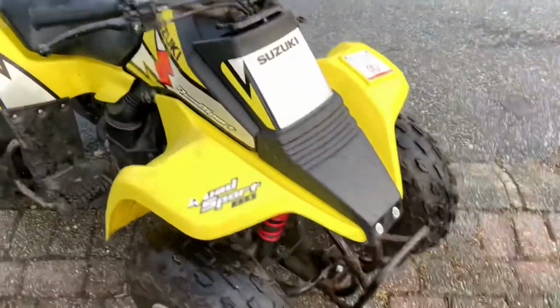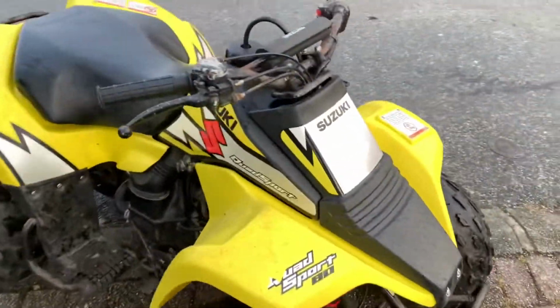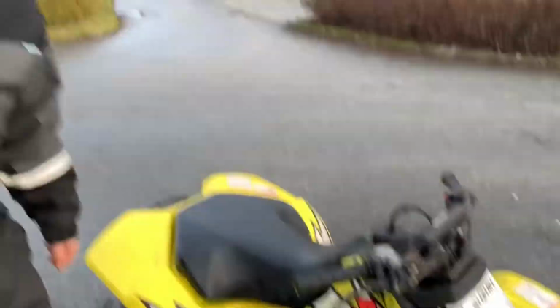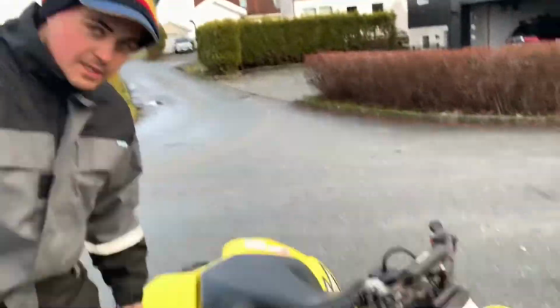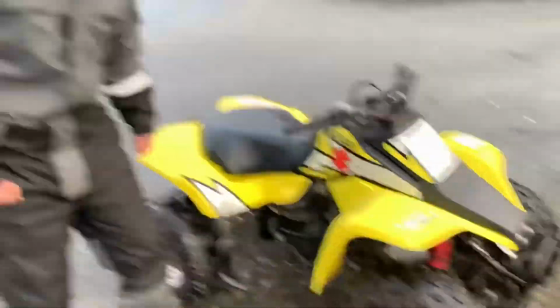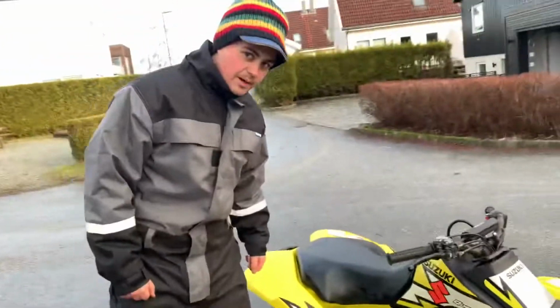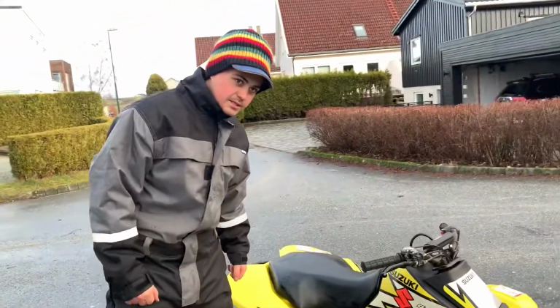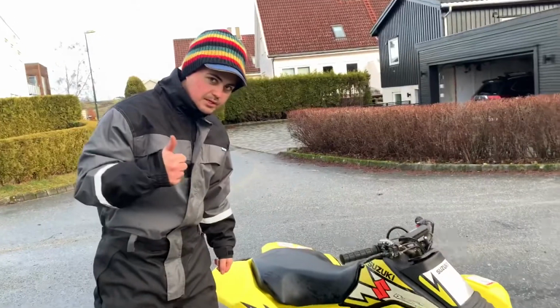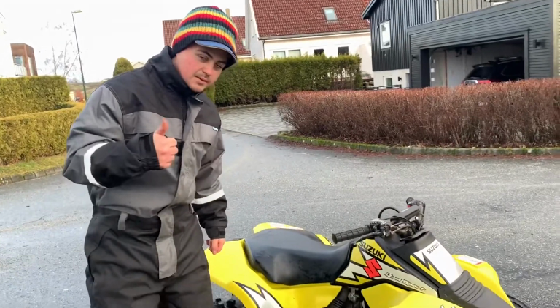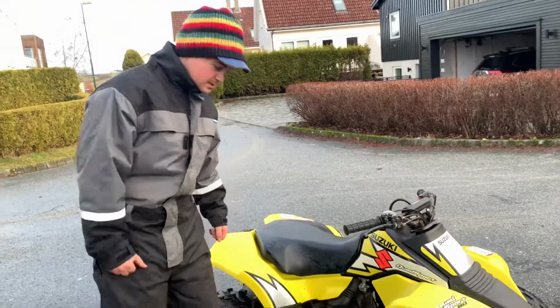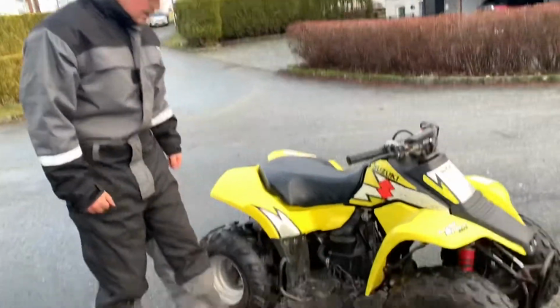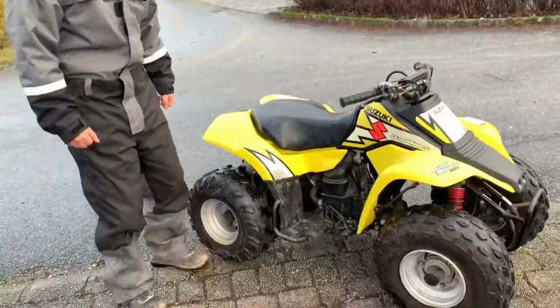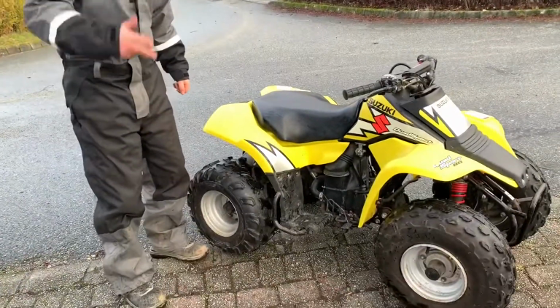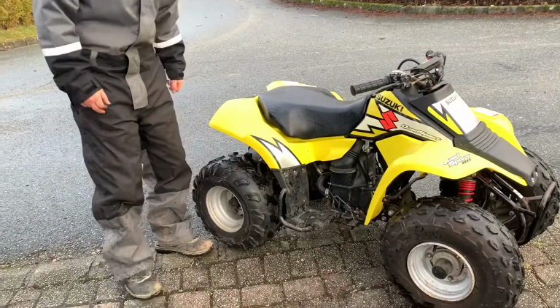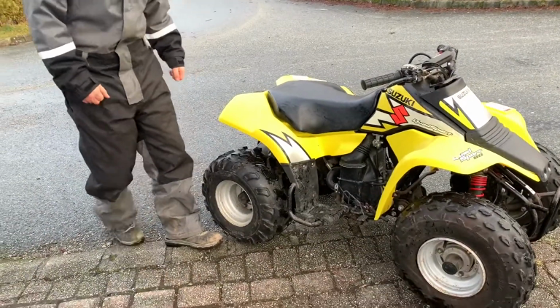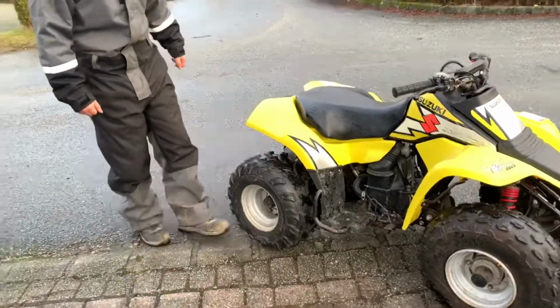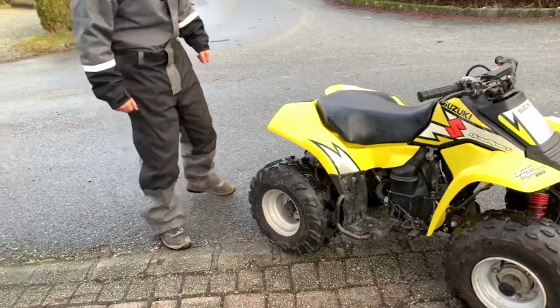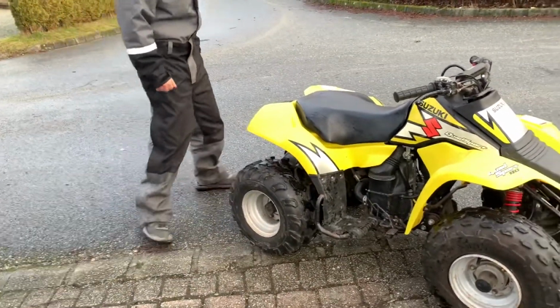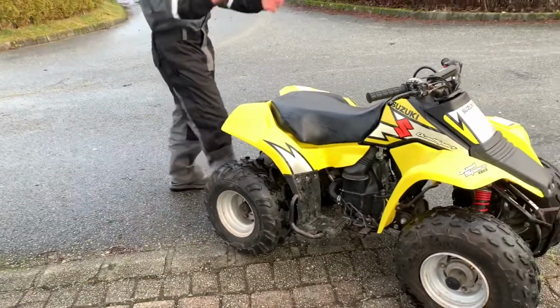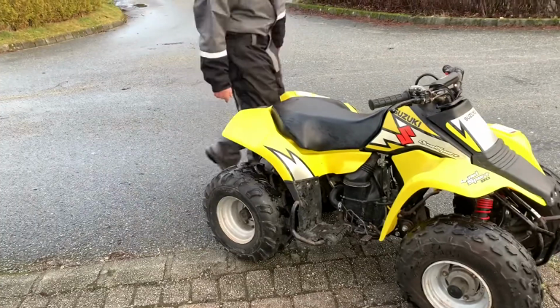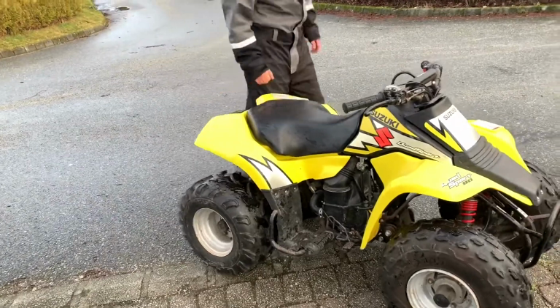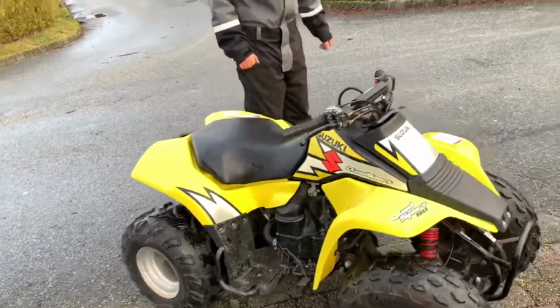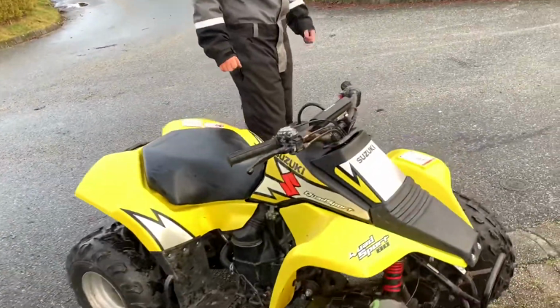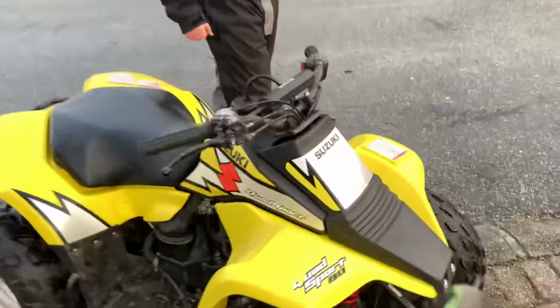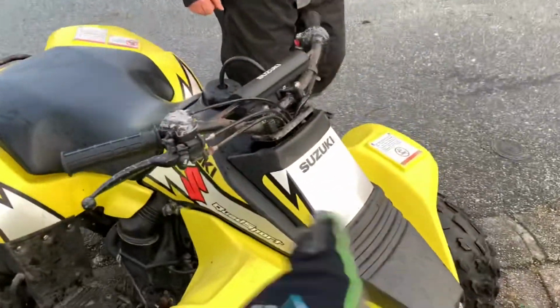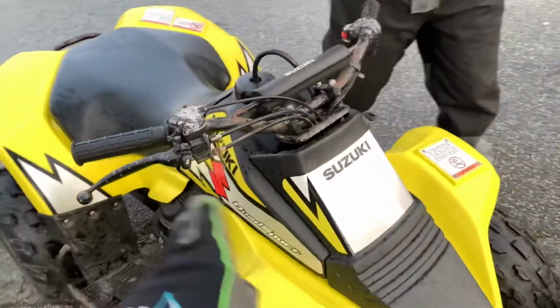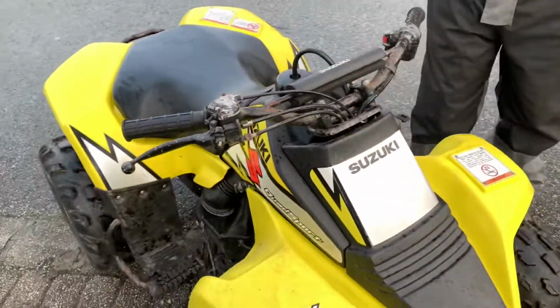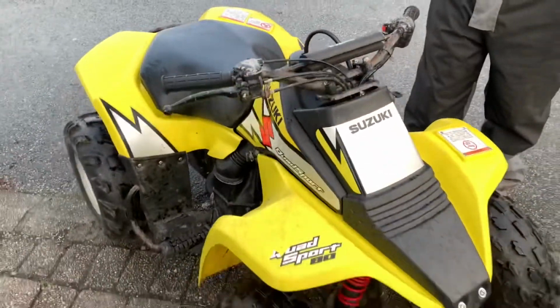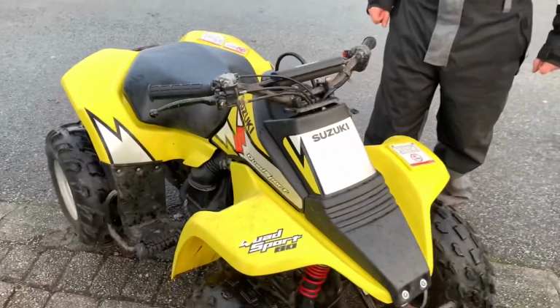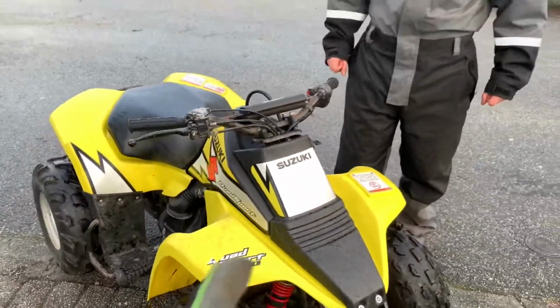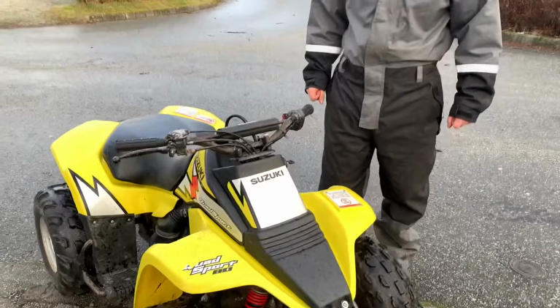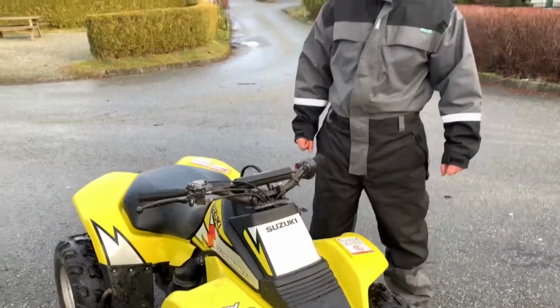We are not too good with the wheelies but we are practicing. Practice makes the best — only practicing for three years now. When we bought it, it was very dirty, so we will upload a before and after video.